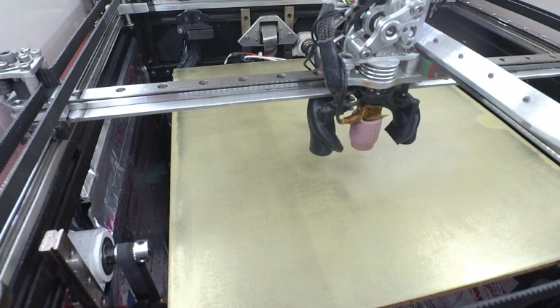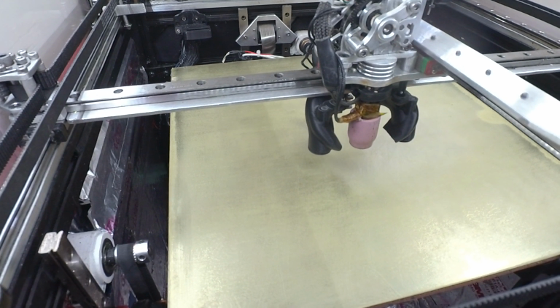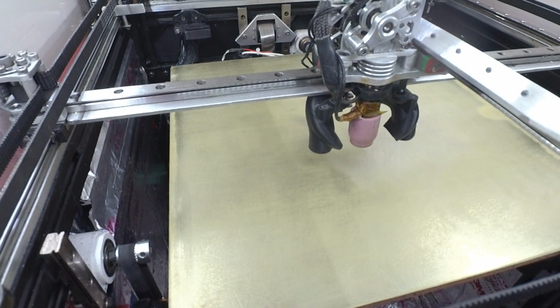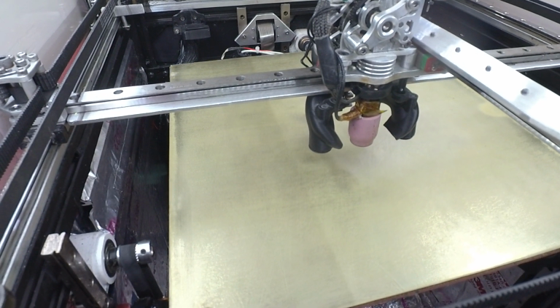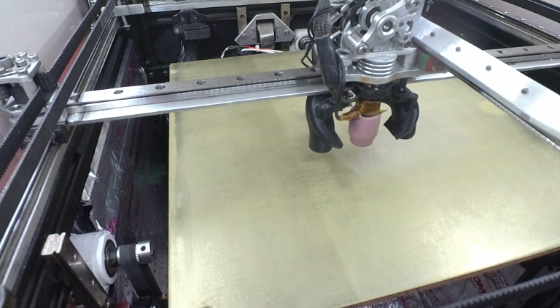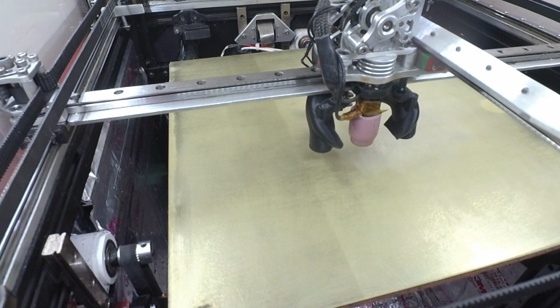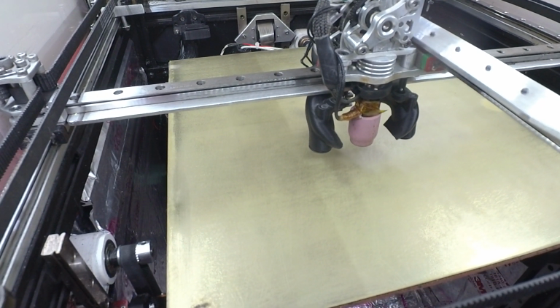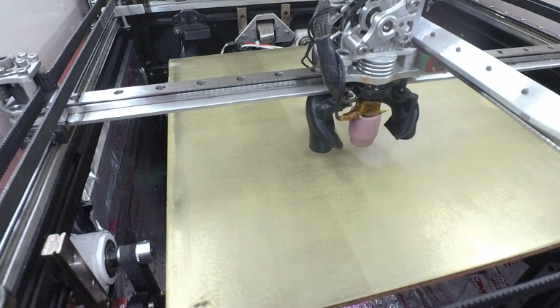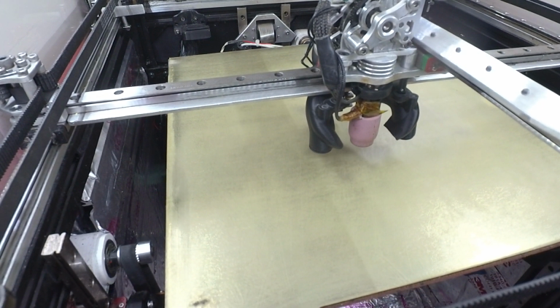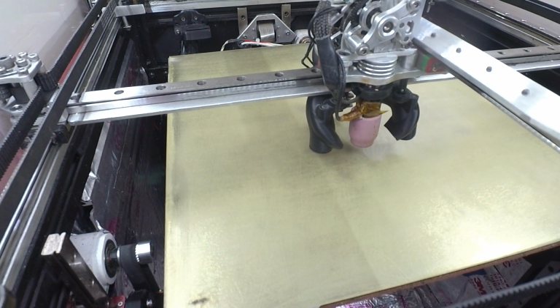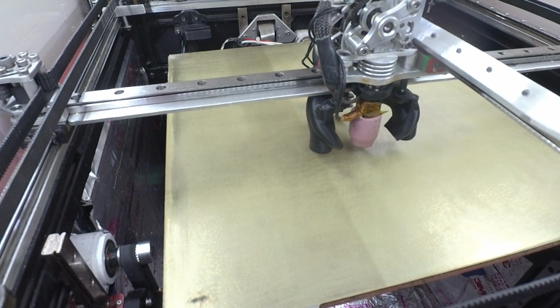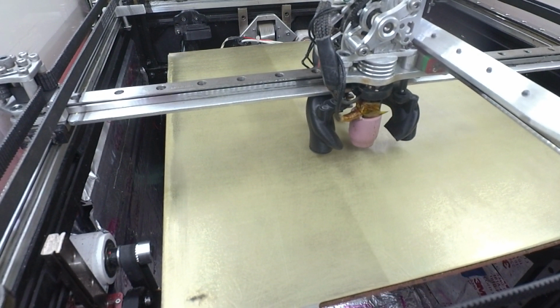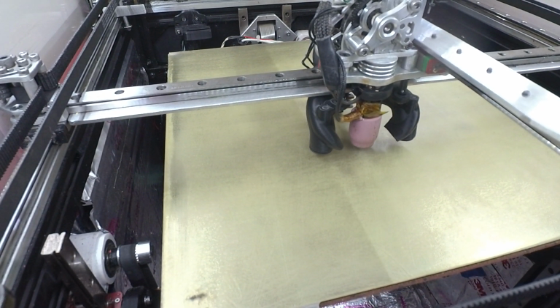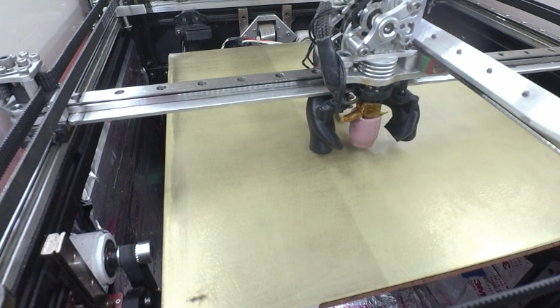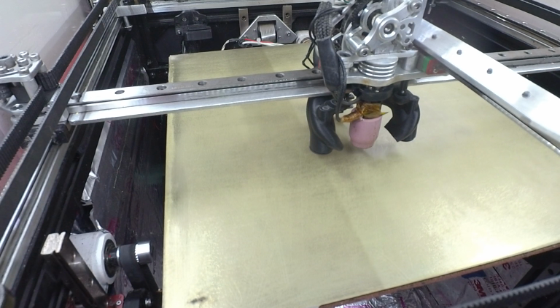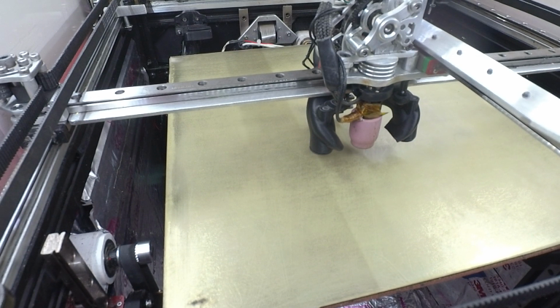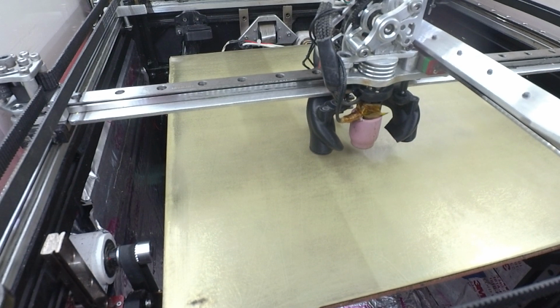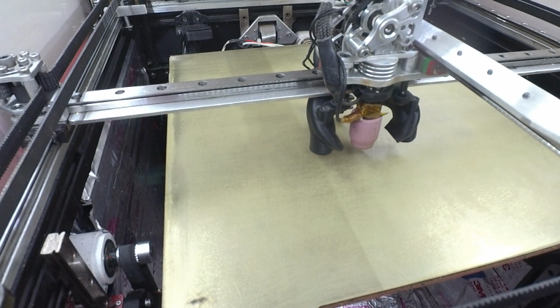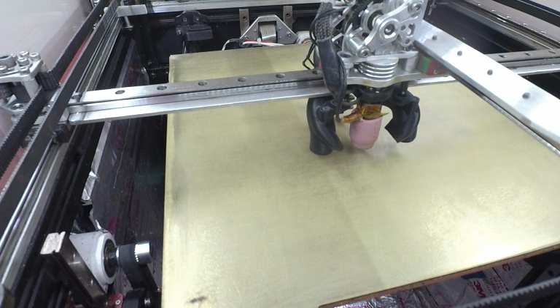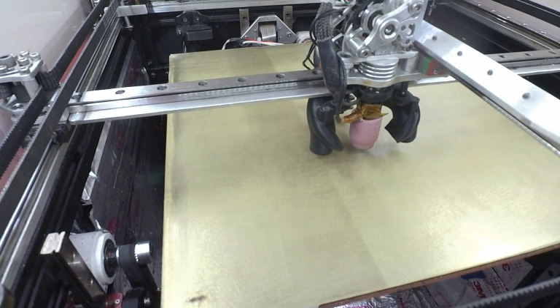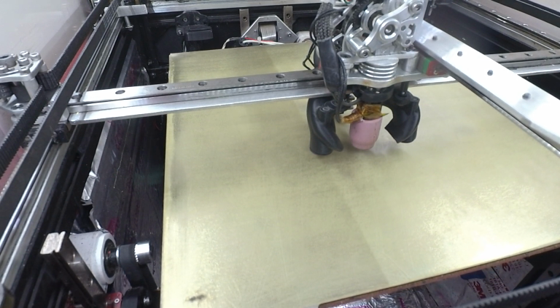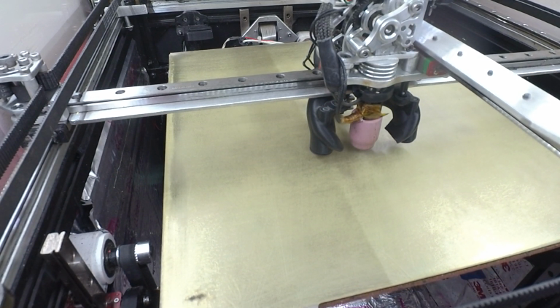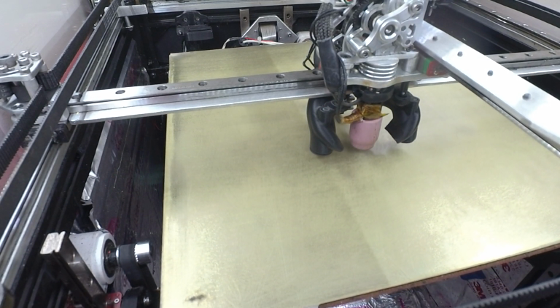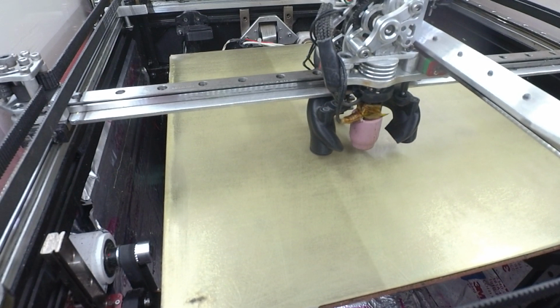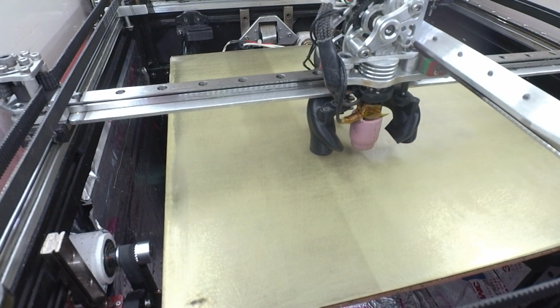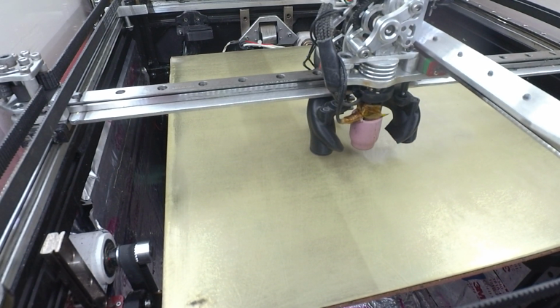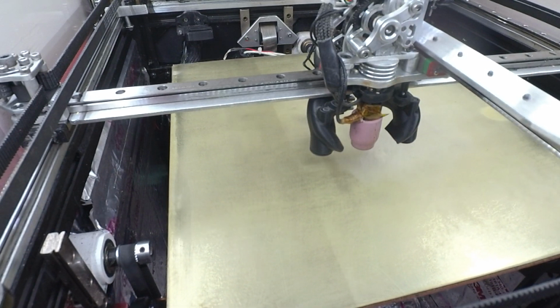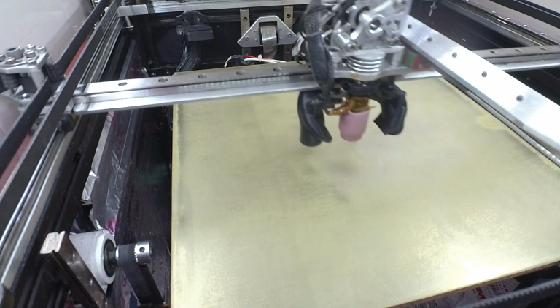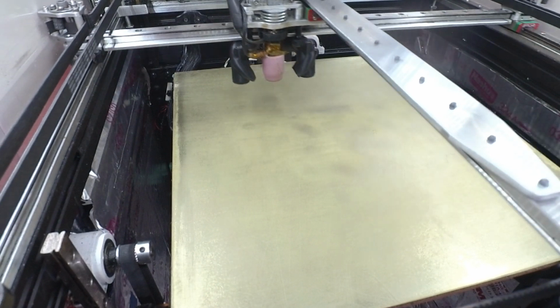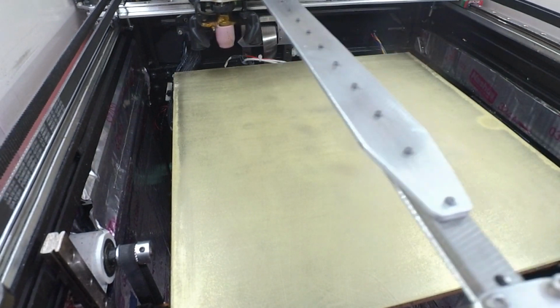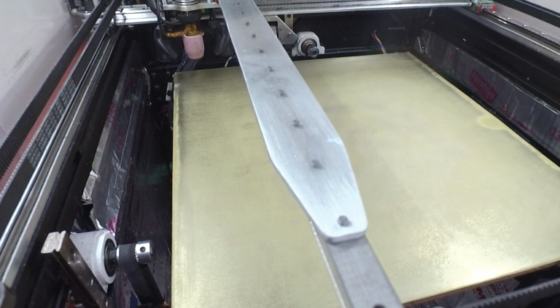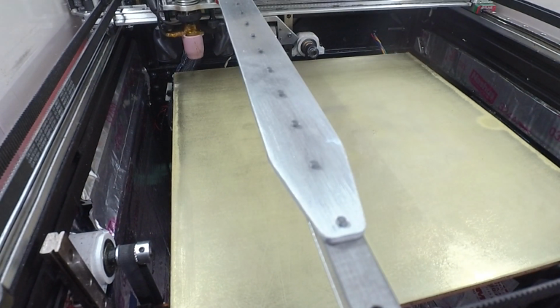We're gonna print the minor ant's head at 700 millimeters a second, 50 square corner, 50k acceleration. We're just gonna let it rip here.